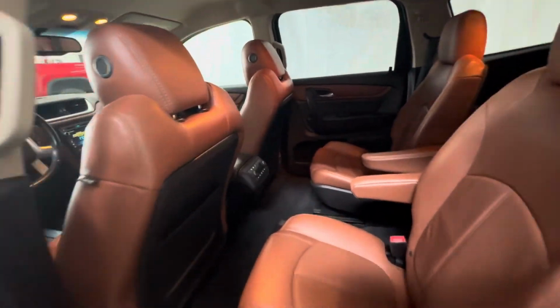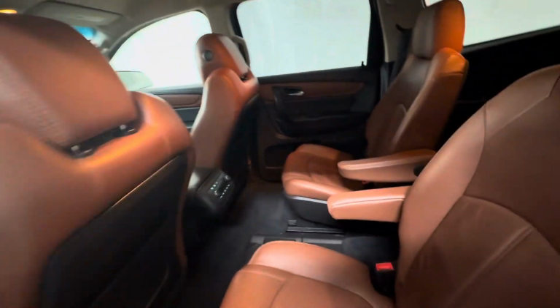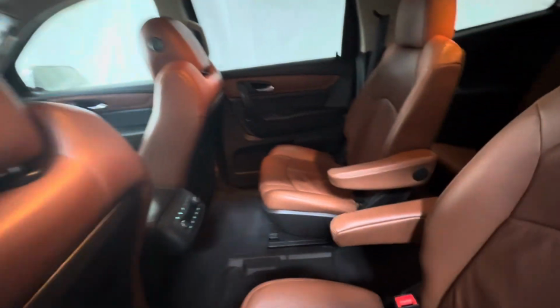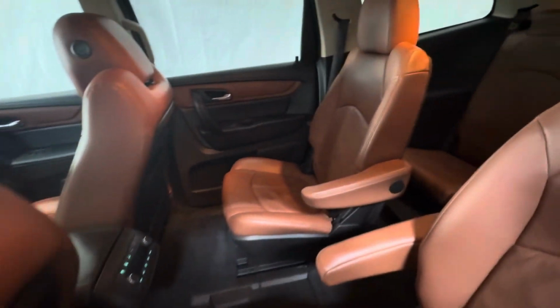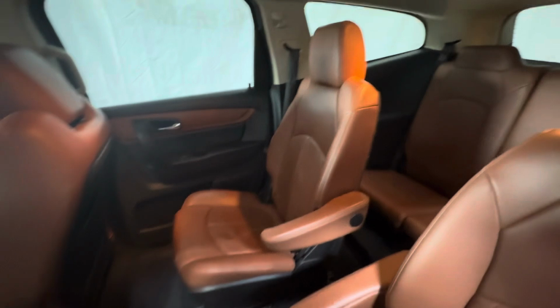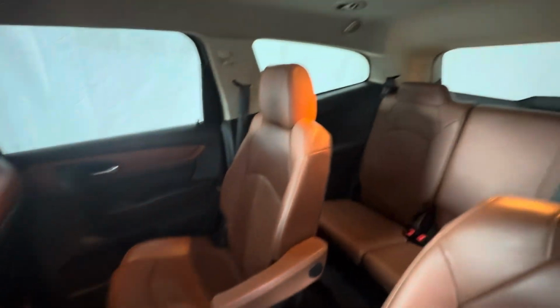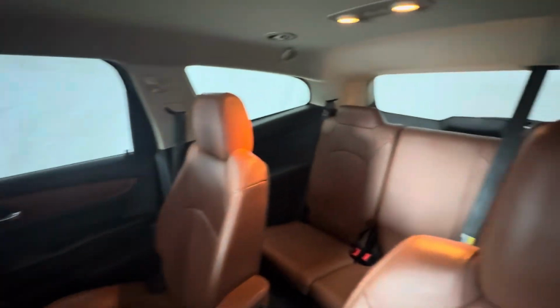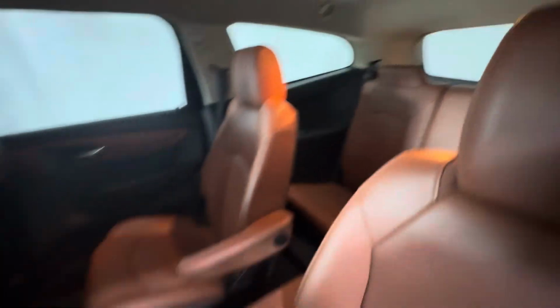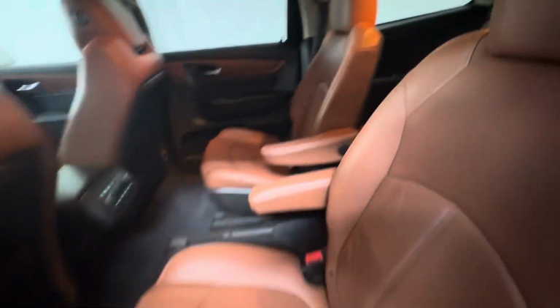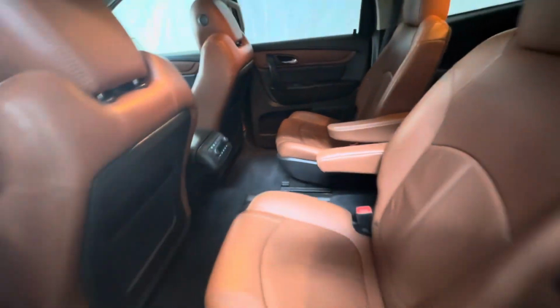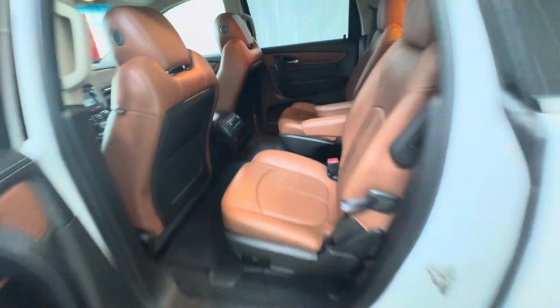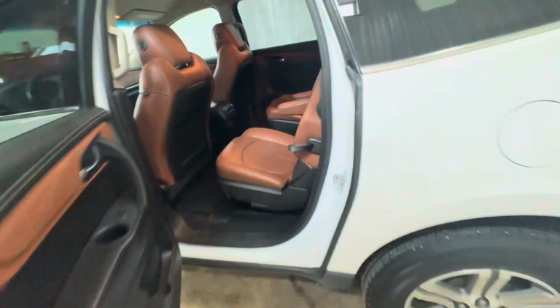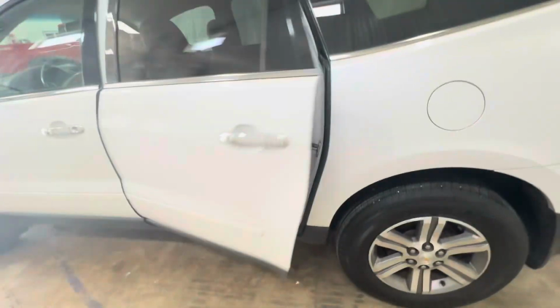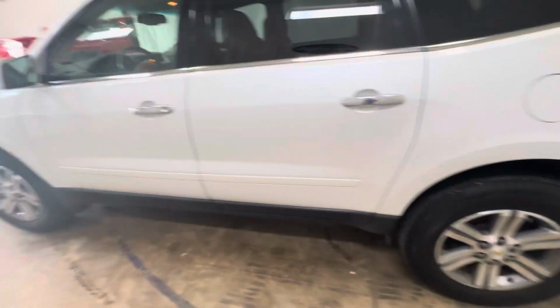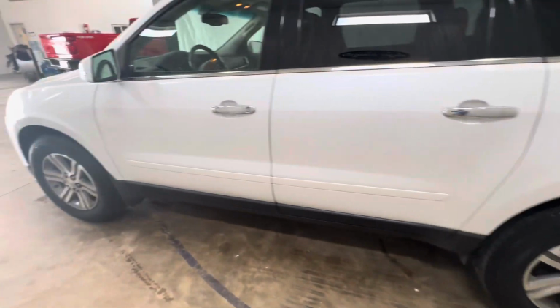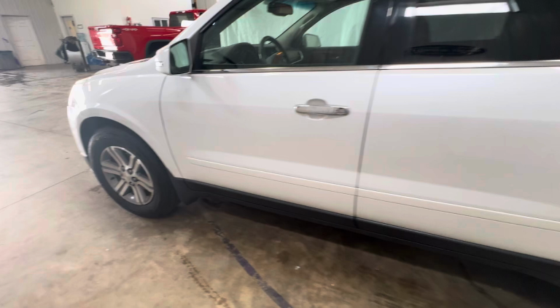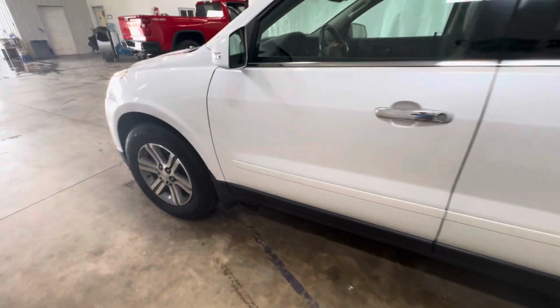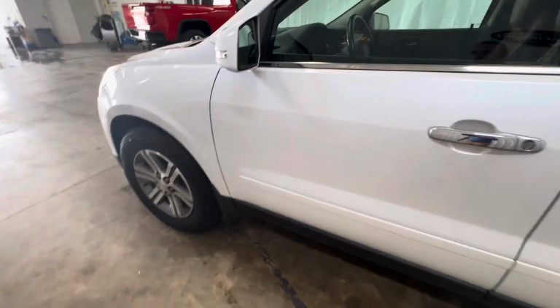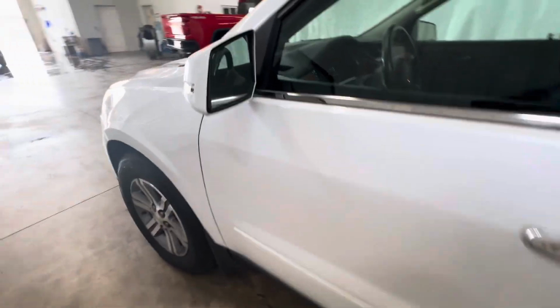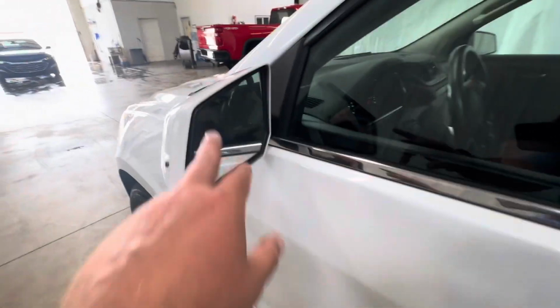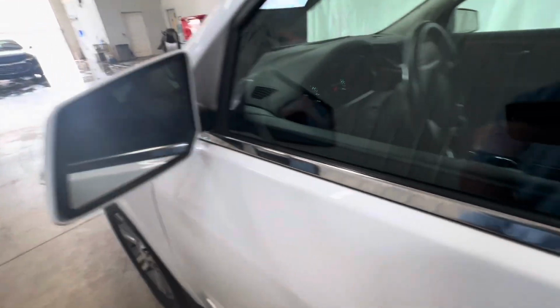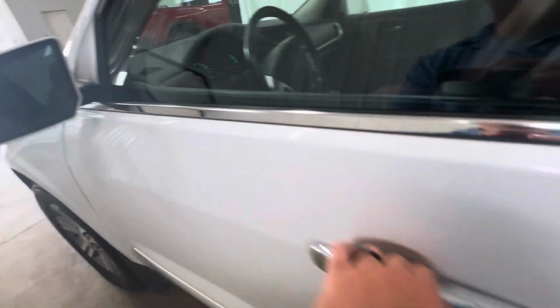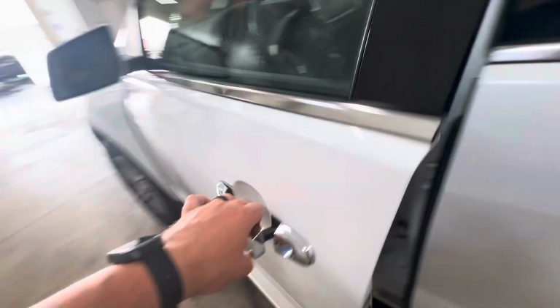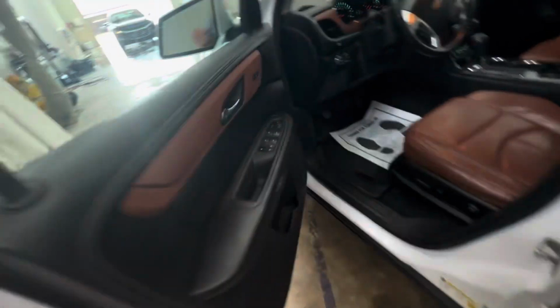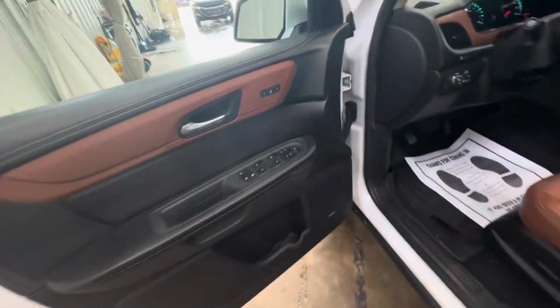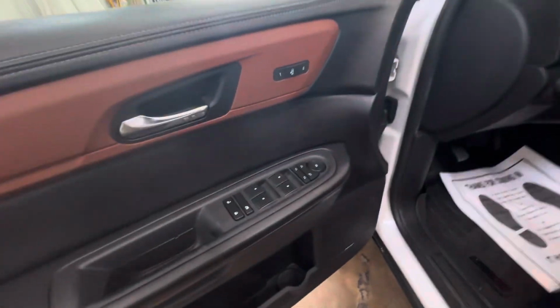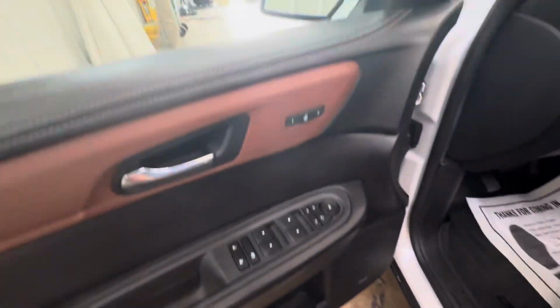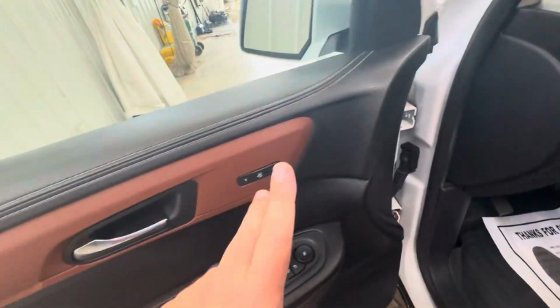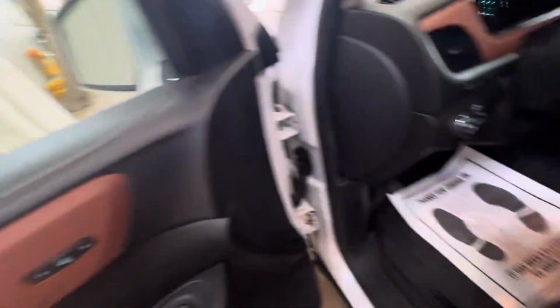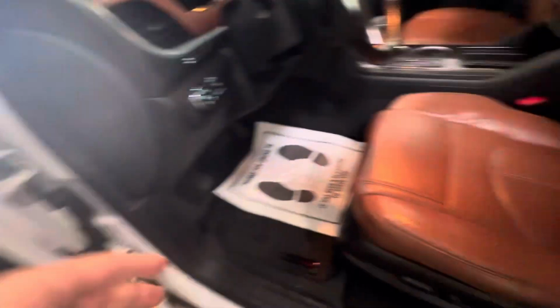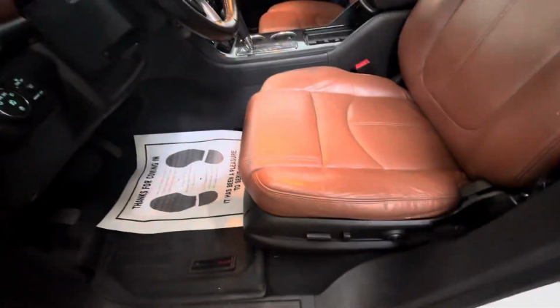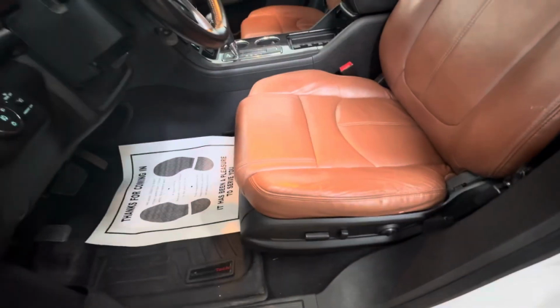No rips, no tears, no funny smells or anything like that — no dog odors. Again, you've got the blind spot indicators. Power windows, power locks, memory seats. Power driver seat.